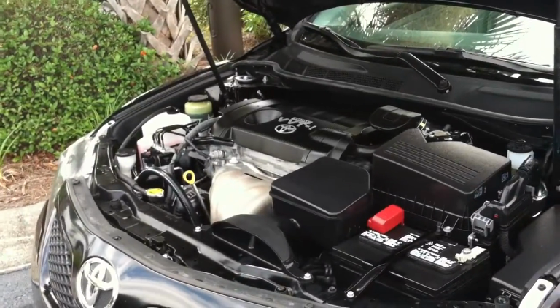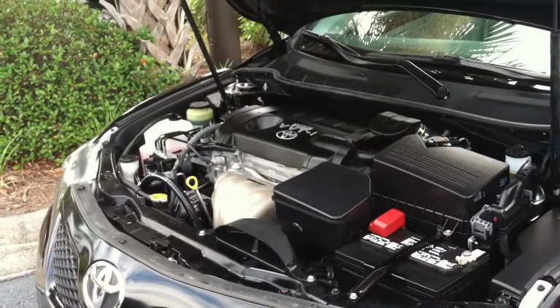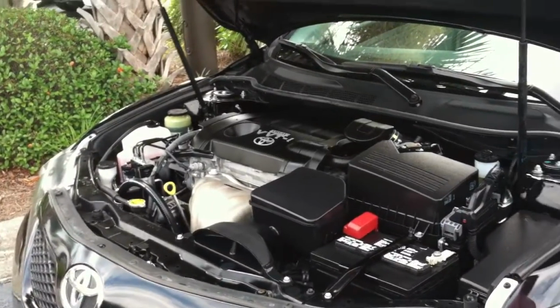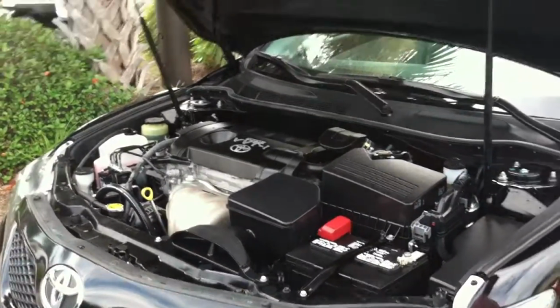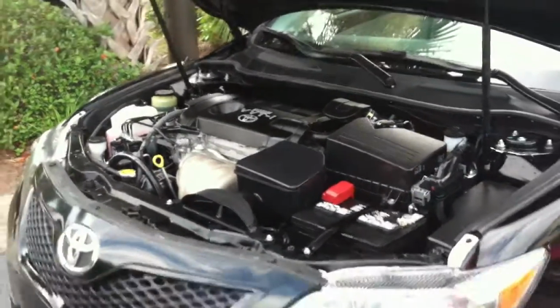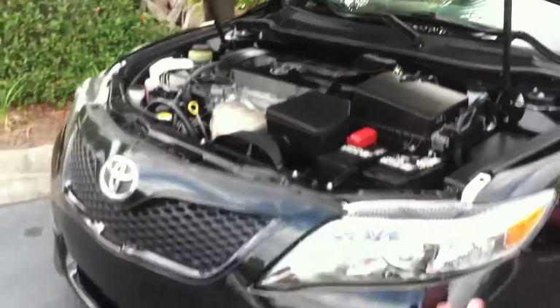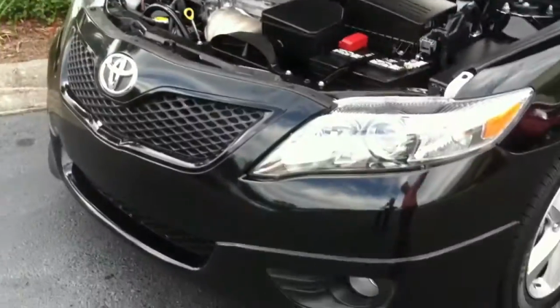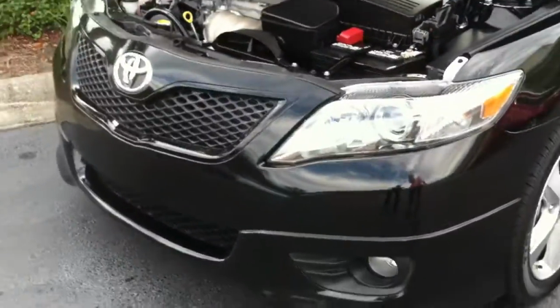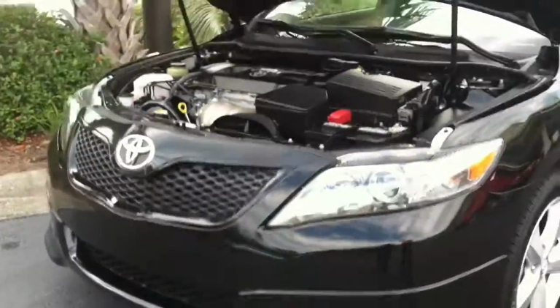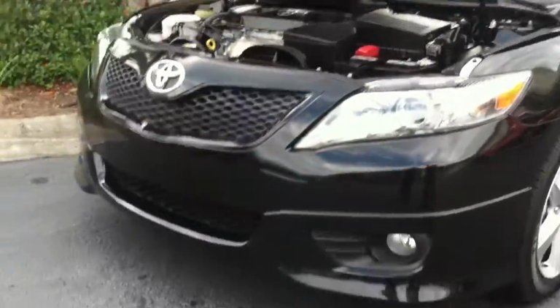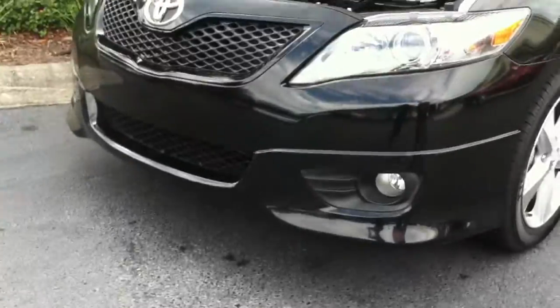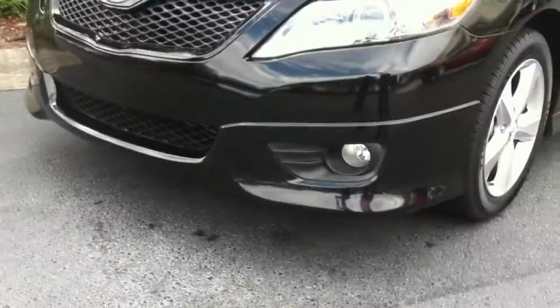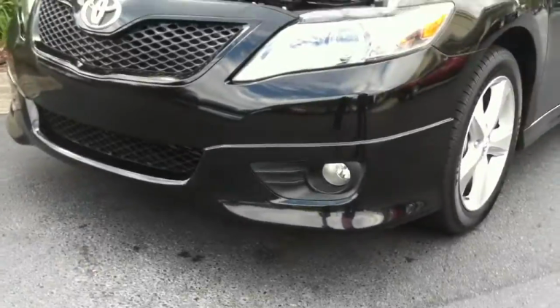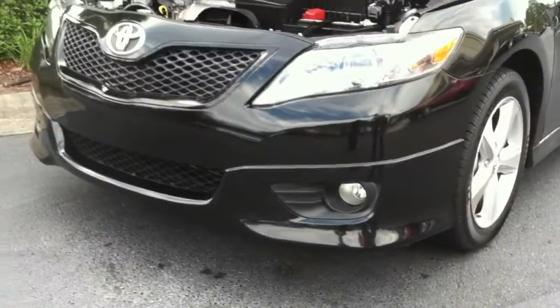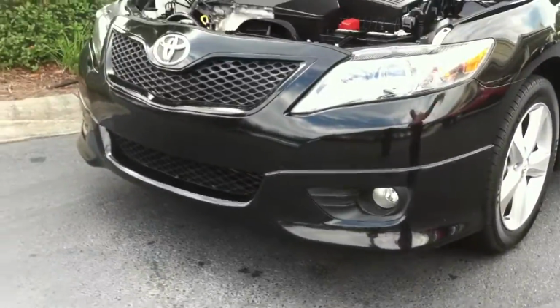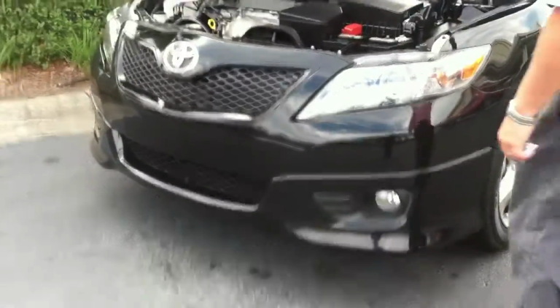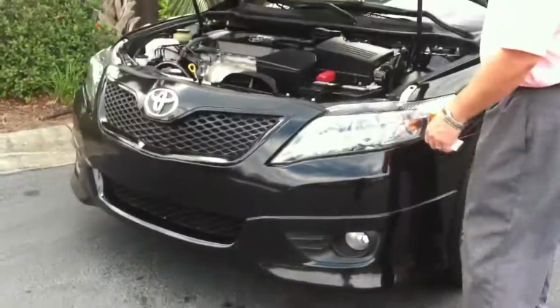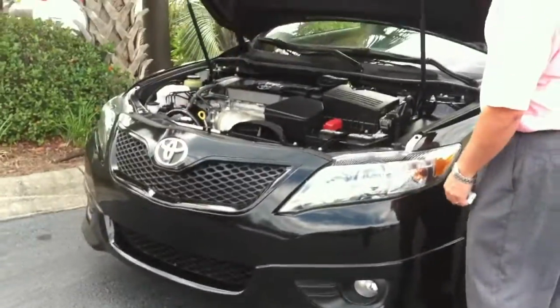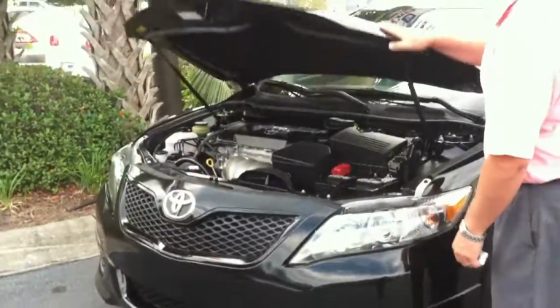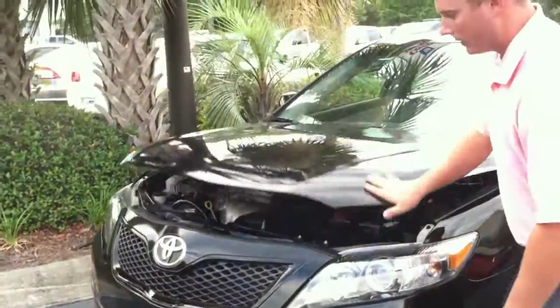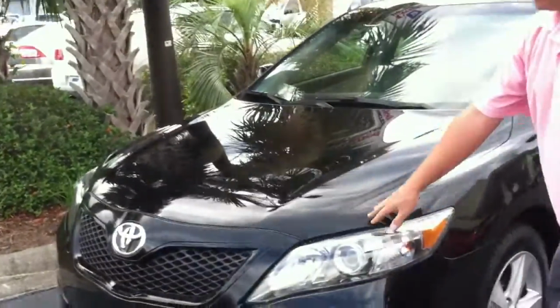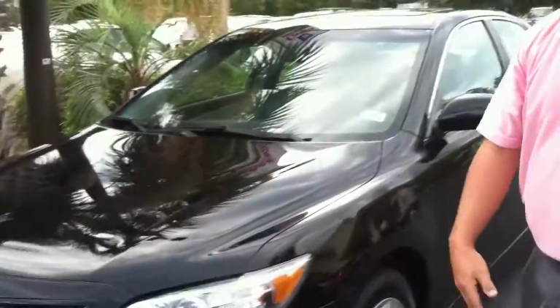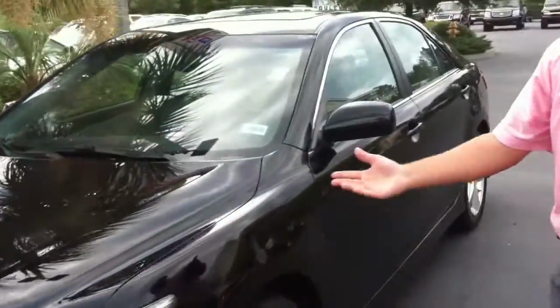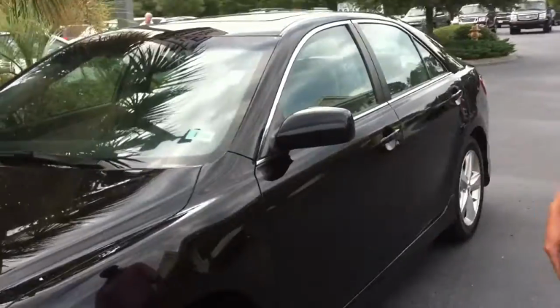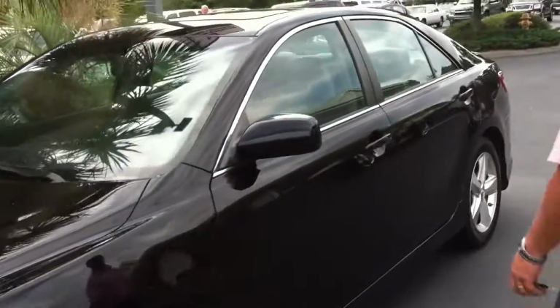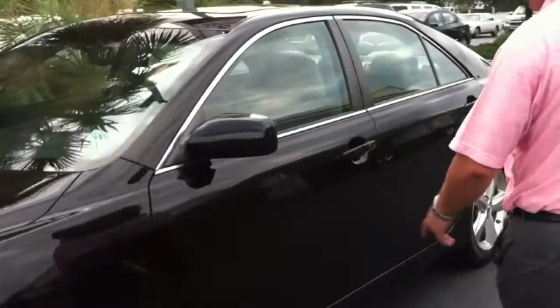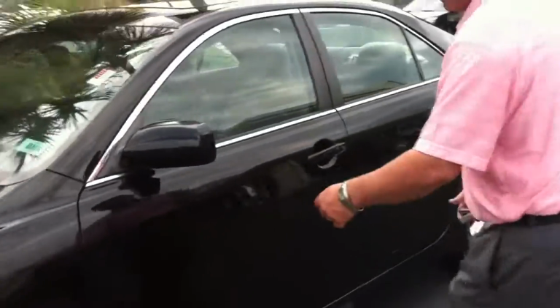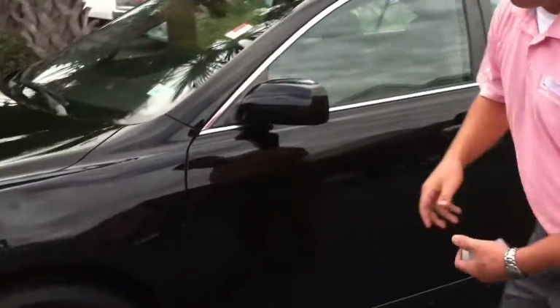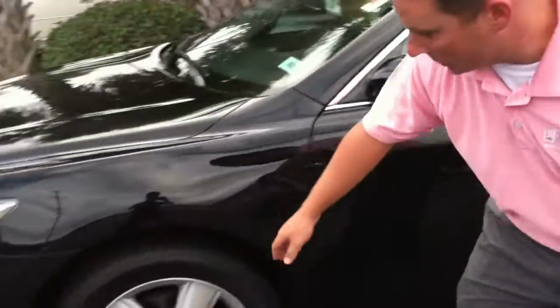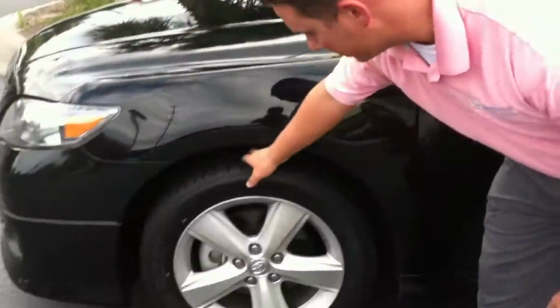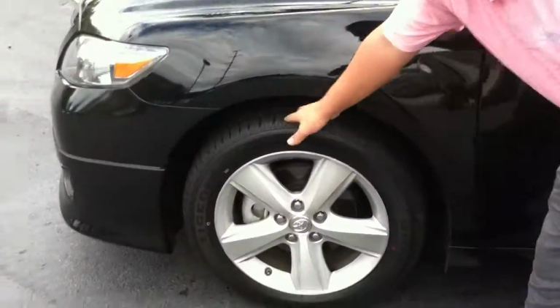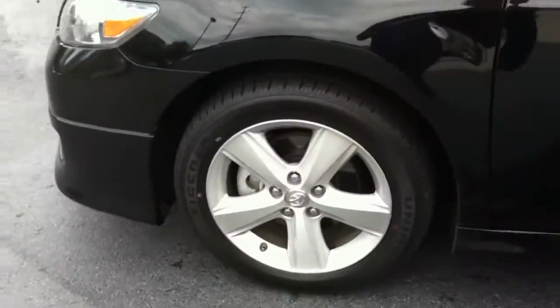Very clean. As you can see the front, you also have the fog lamps in the front and the ground effects — very stylish. It's black in color. Brand new tires have been put on this car.